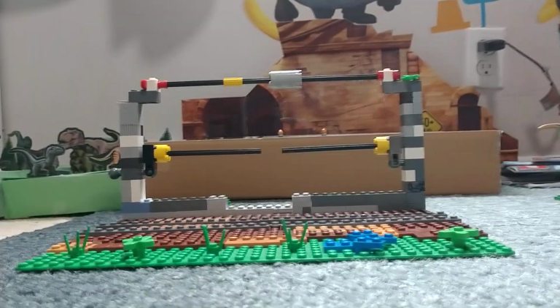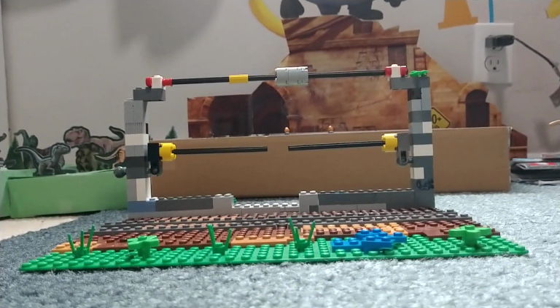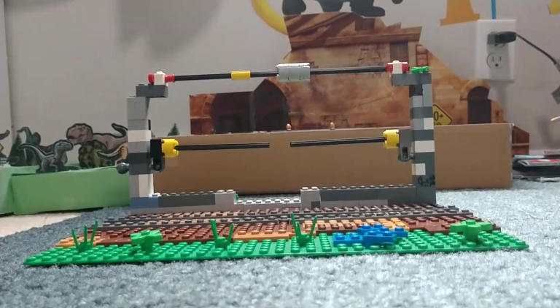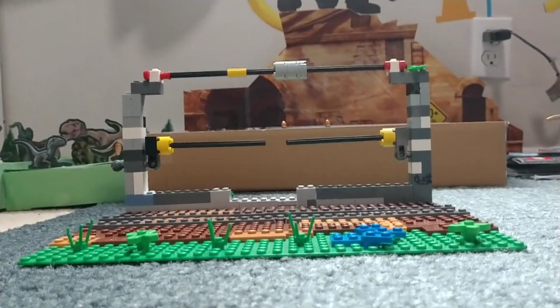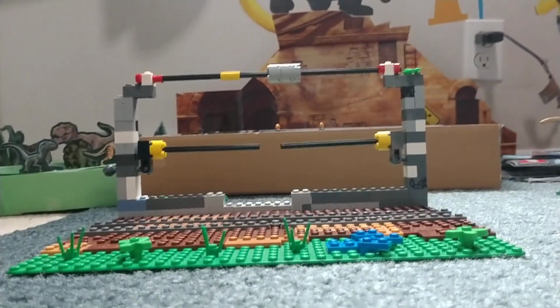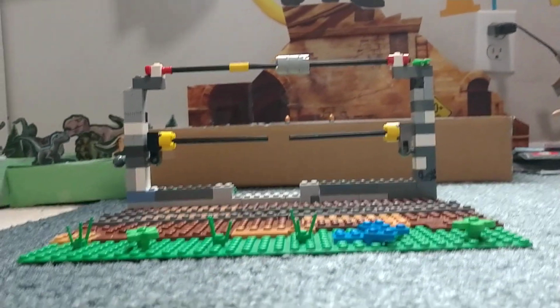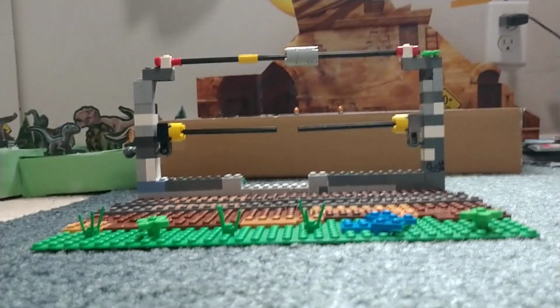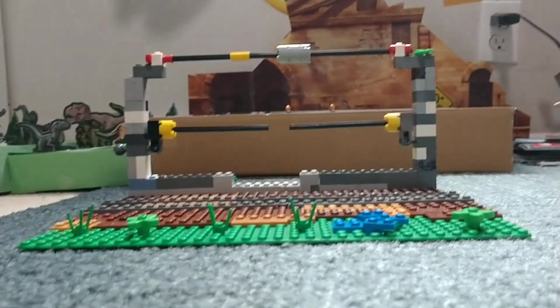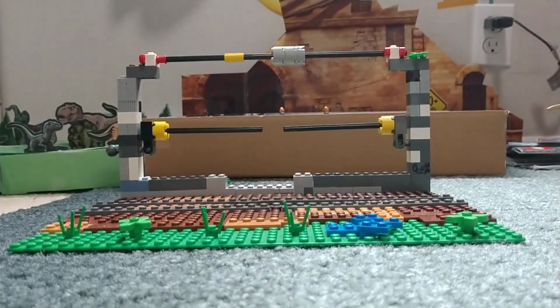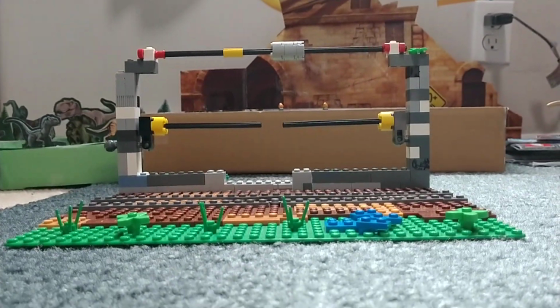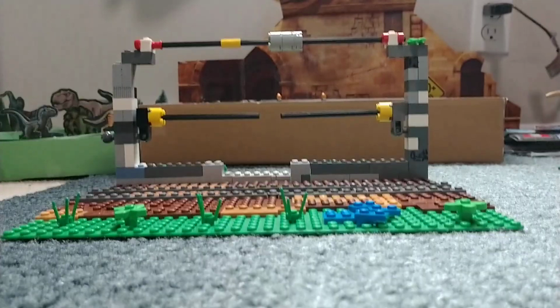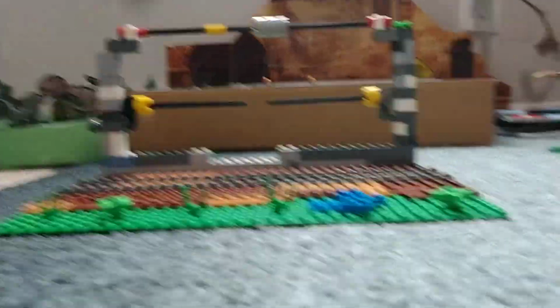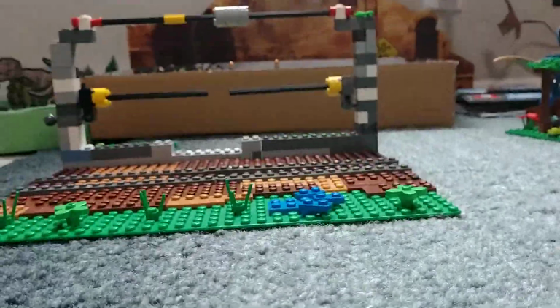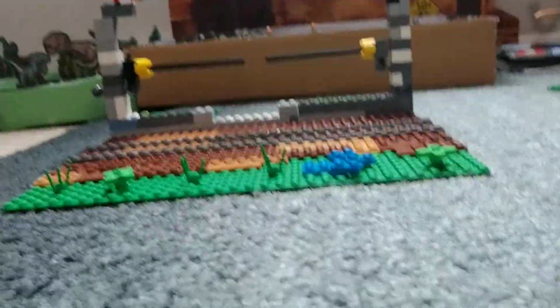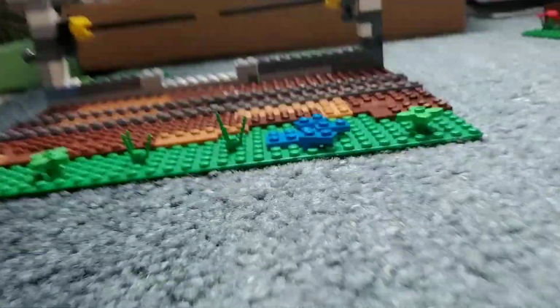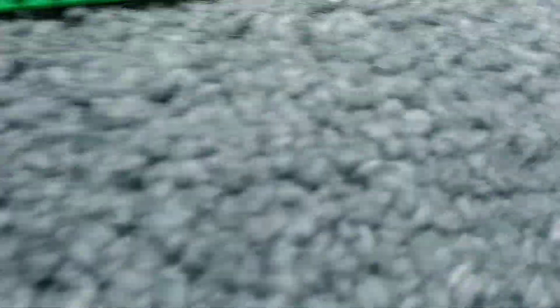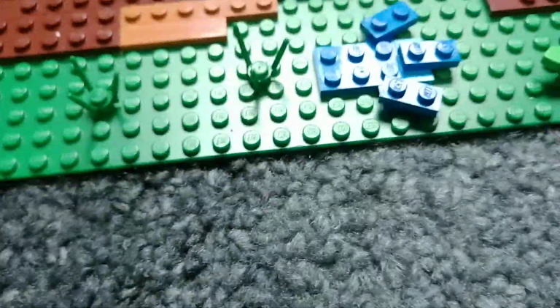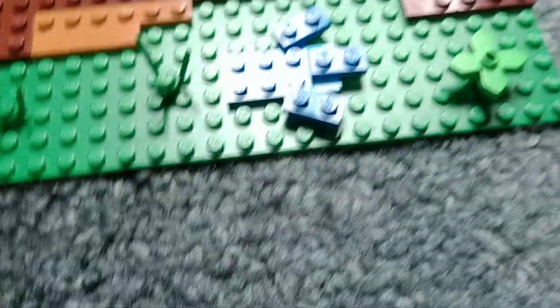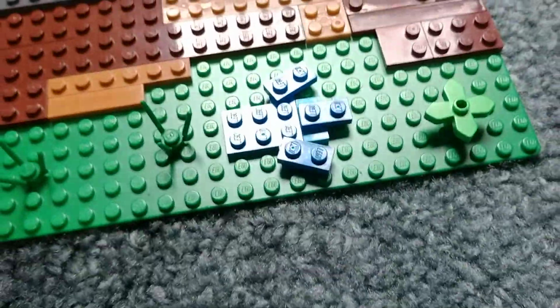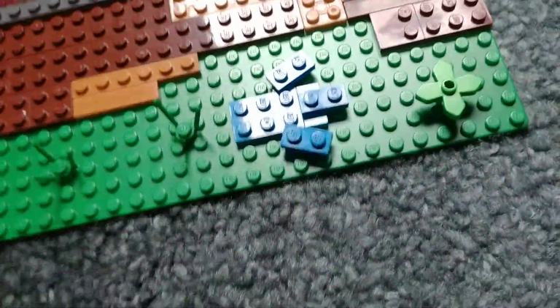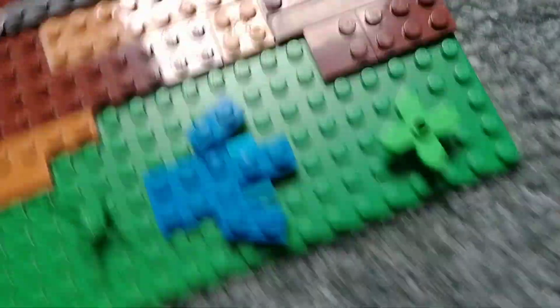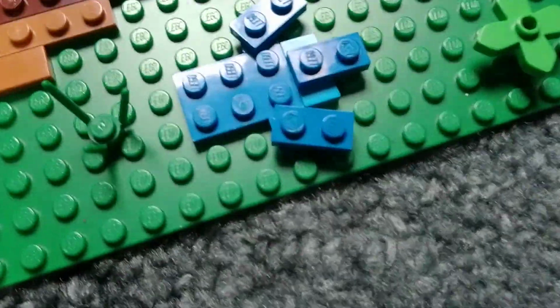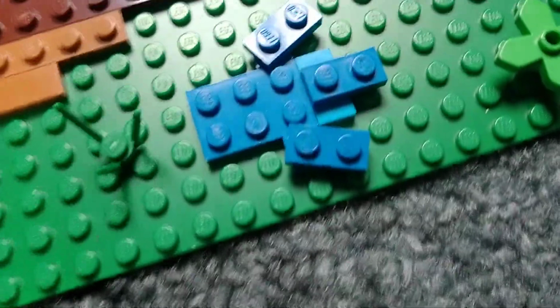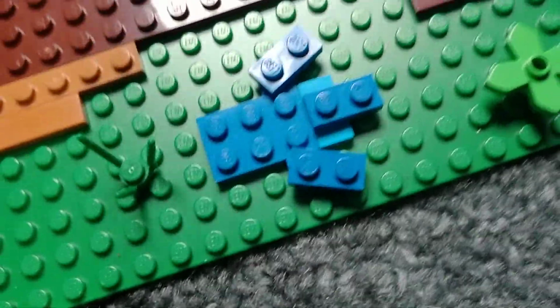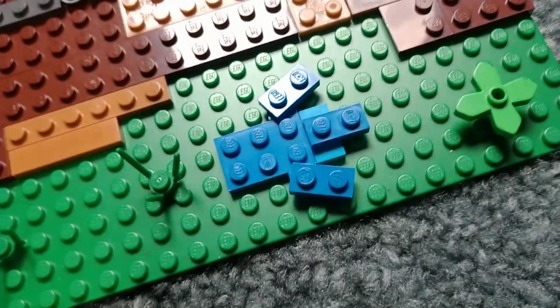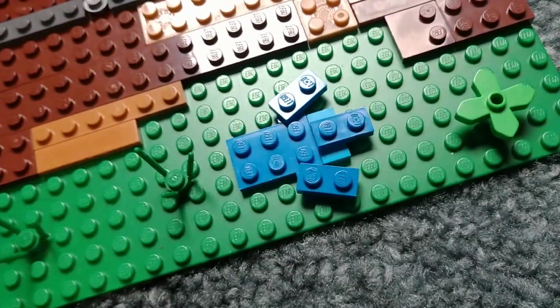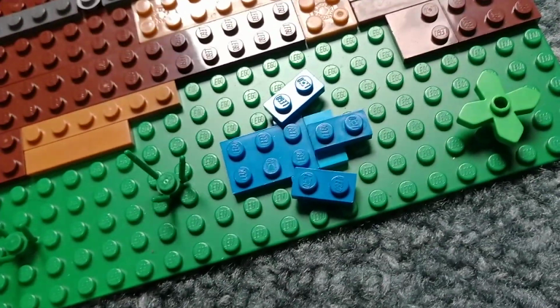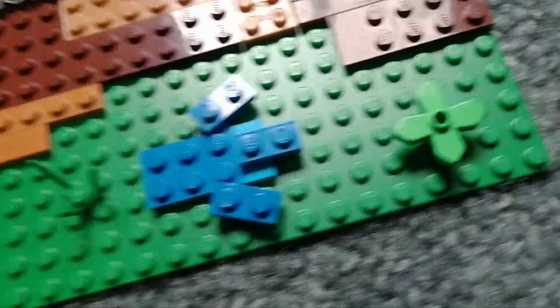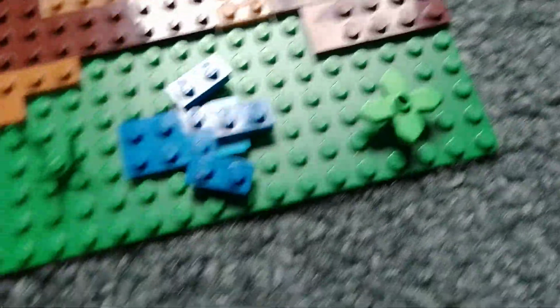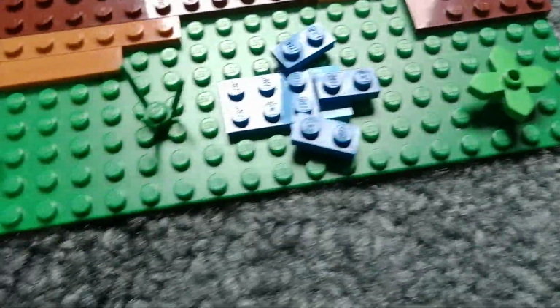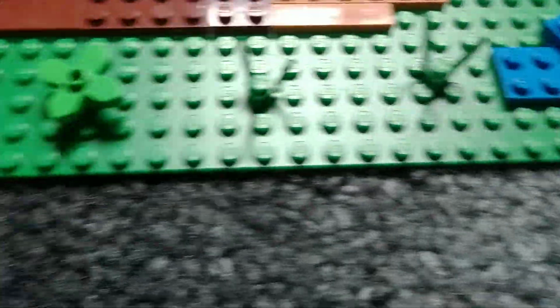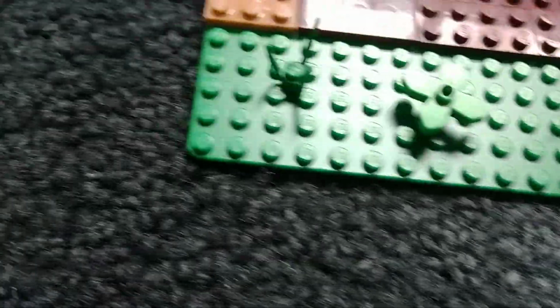I made the Tyrannosaurus Rex Breakout from Jurassic Park out of Legos. I just want to give you a closer look — you can see I made a footprint of the T-Rex, and I made it look like there's water inside. Got some plants there too.